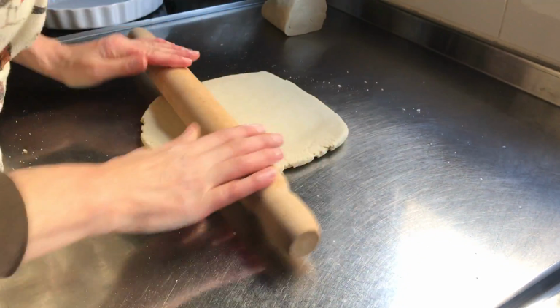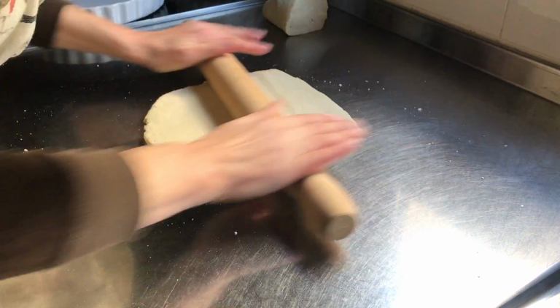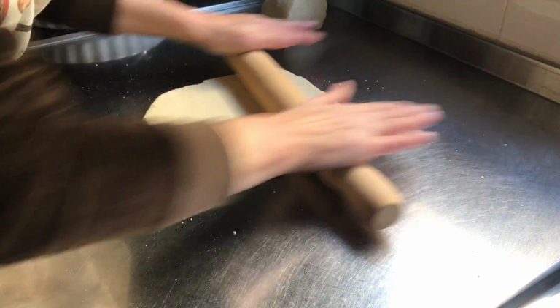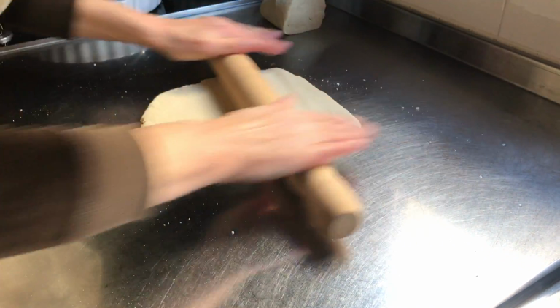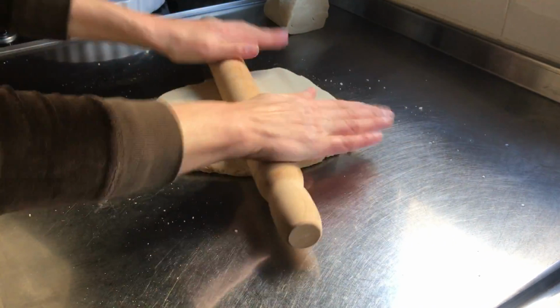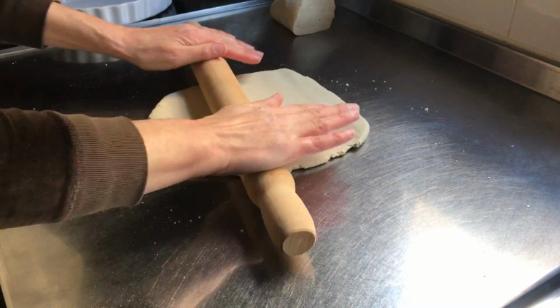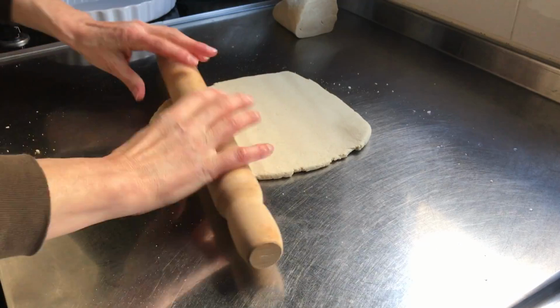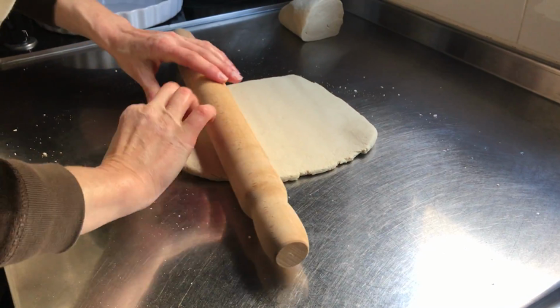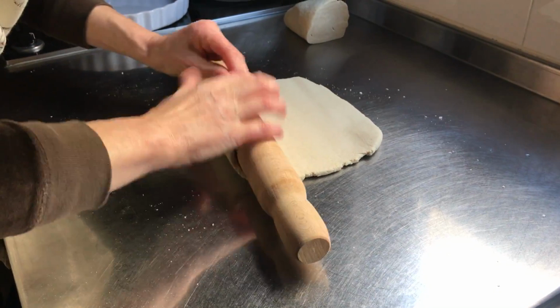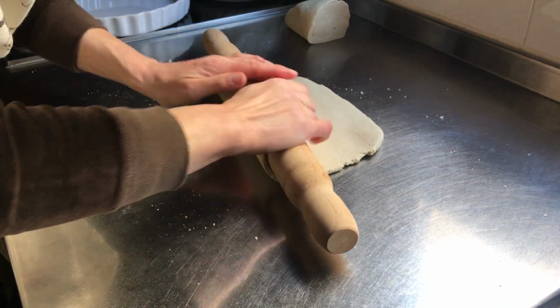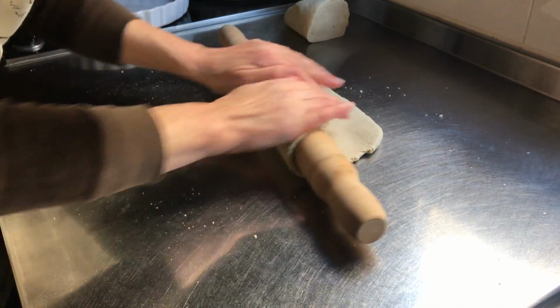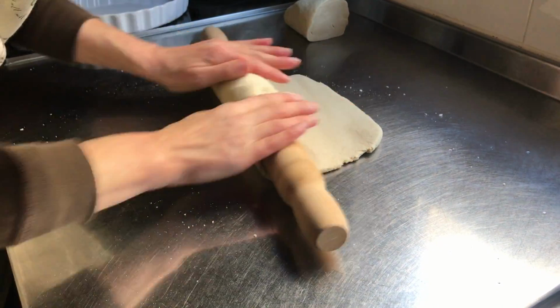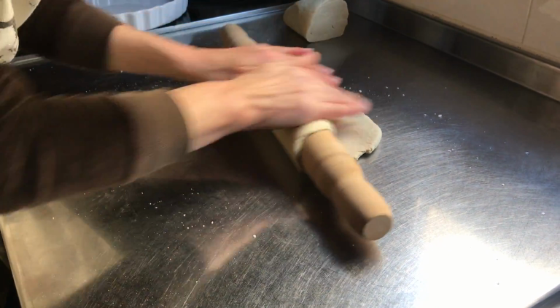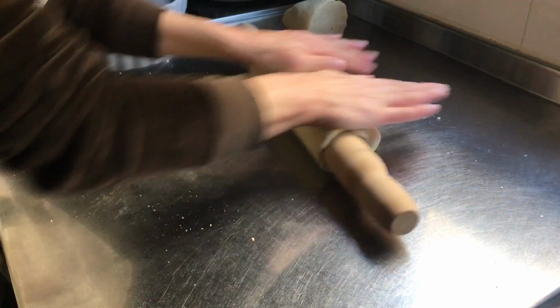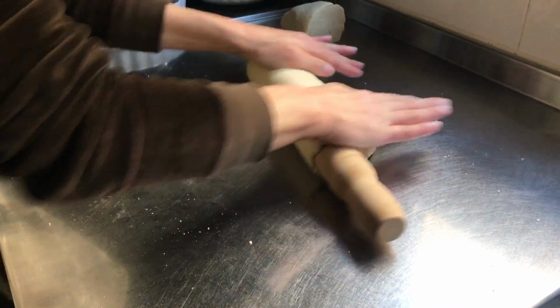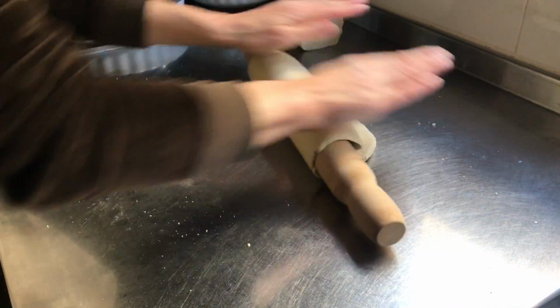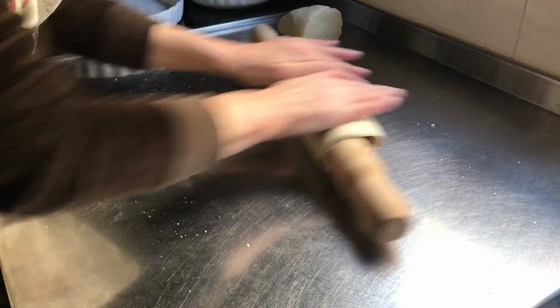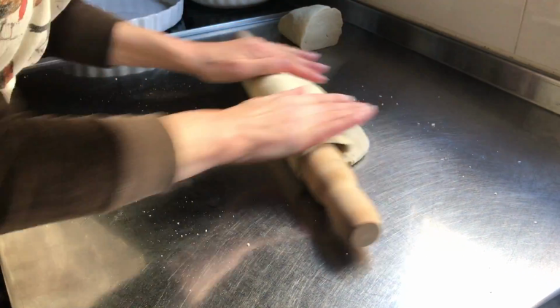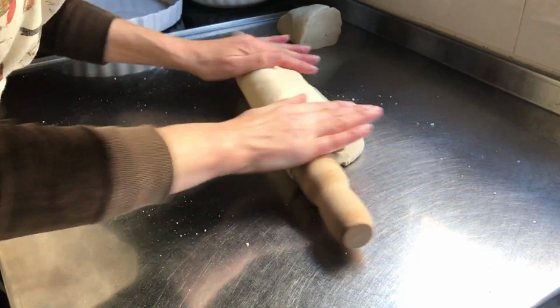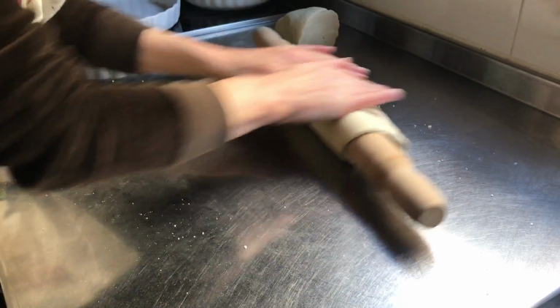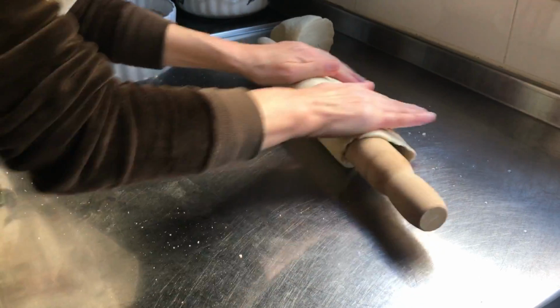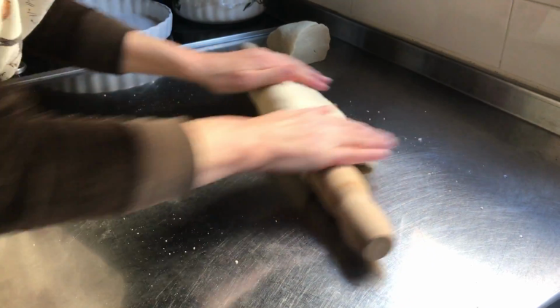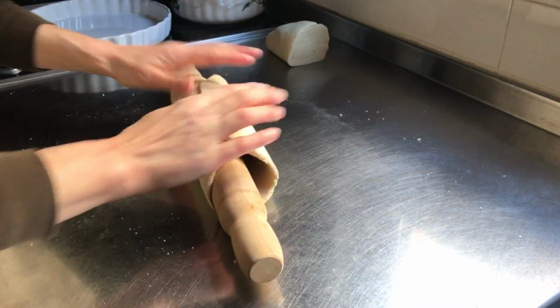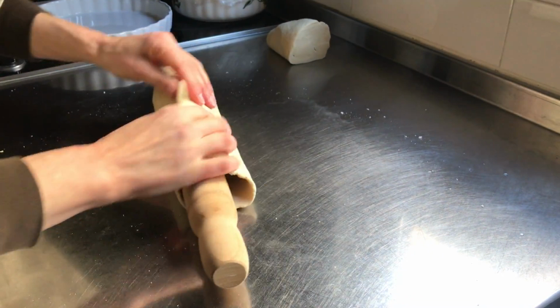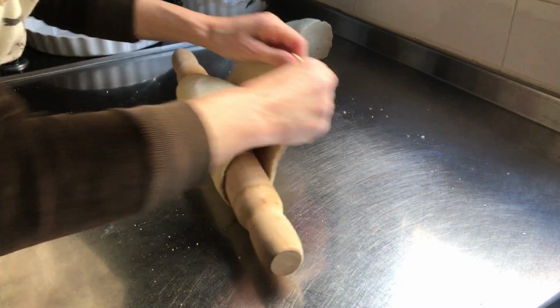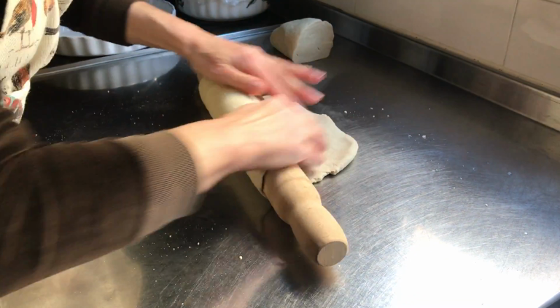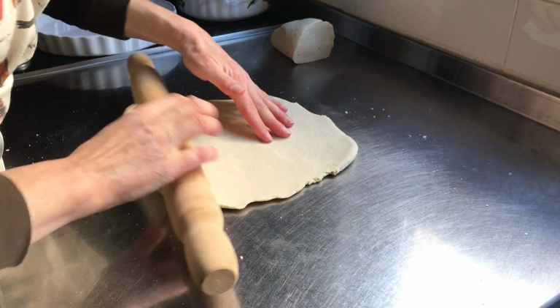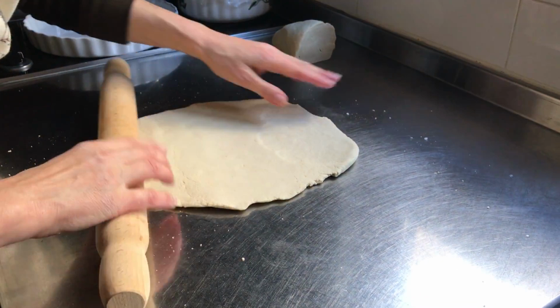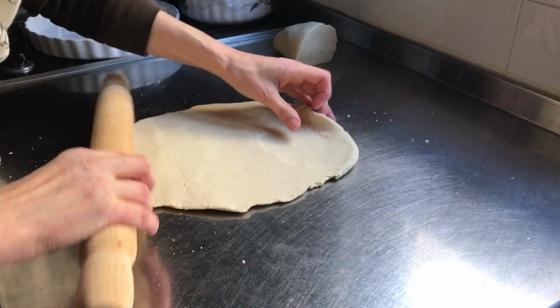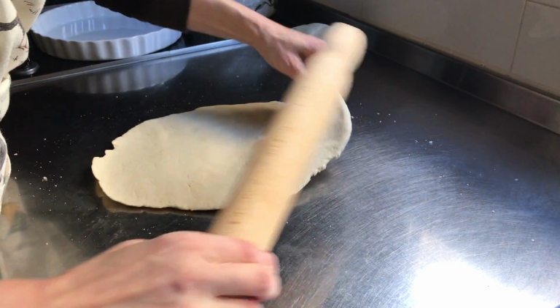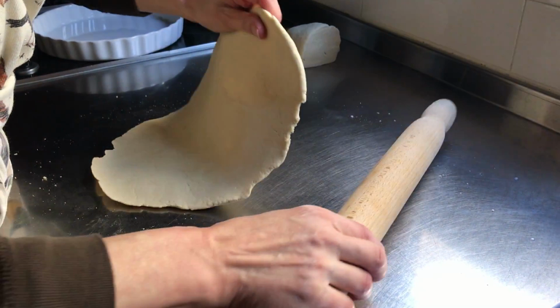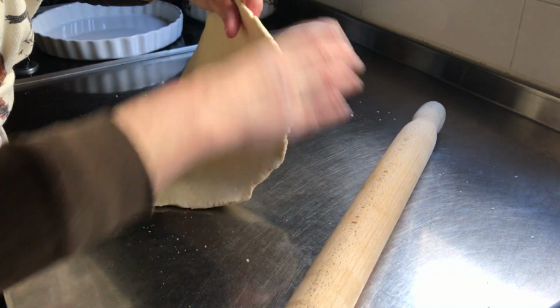I've got a nice piece of paper — the right kind of paper, which is very large. There are lots of paper and the right kind of paper. I'll show you how to do this.